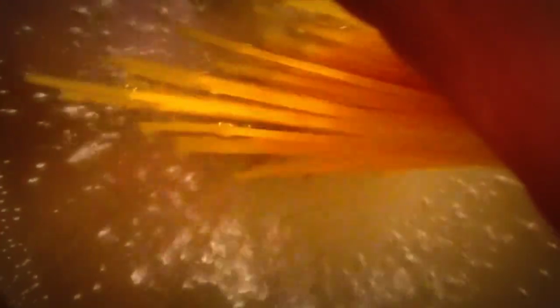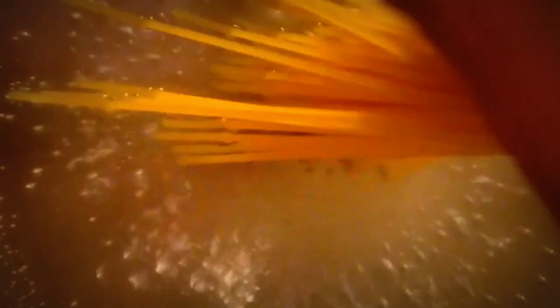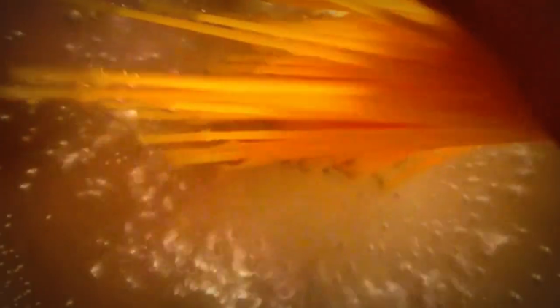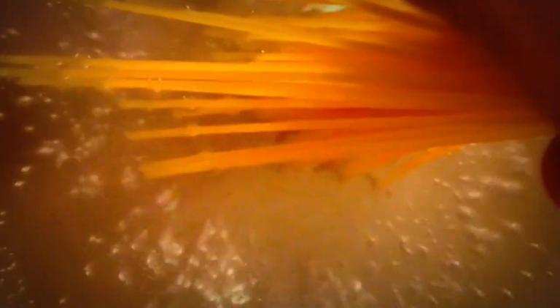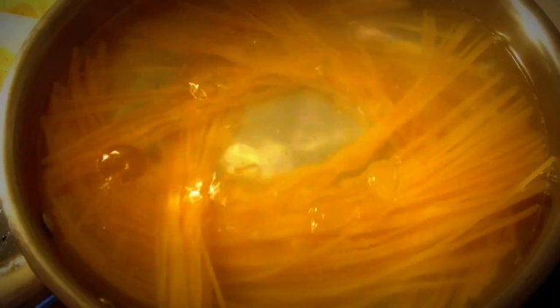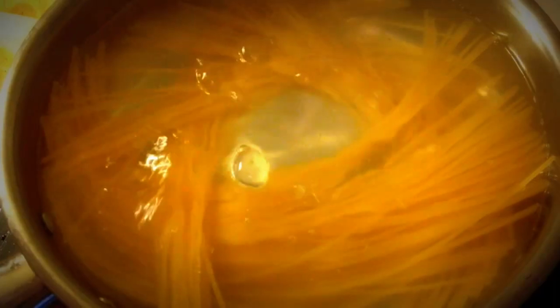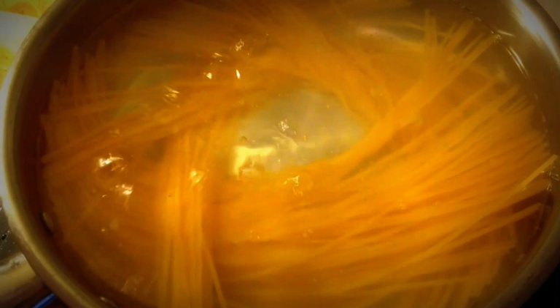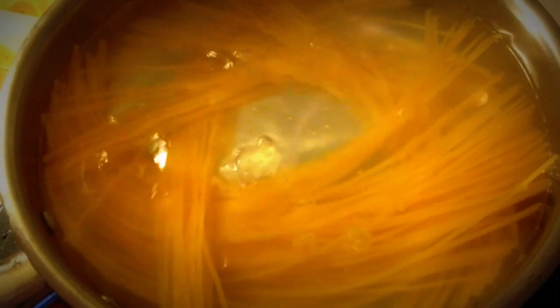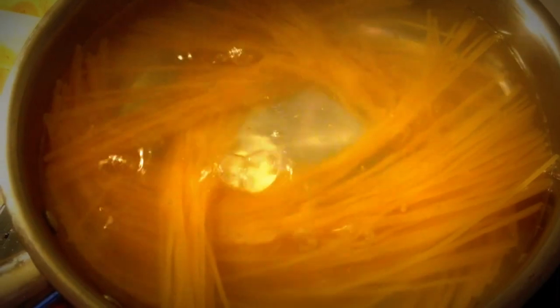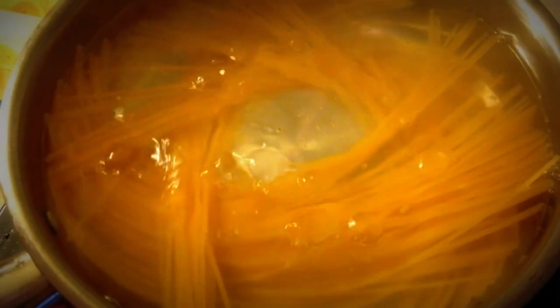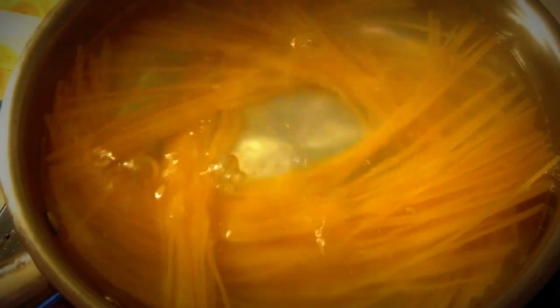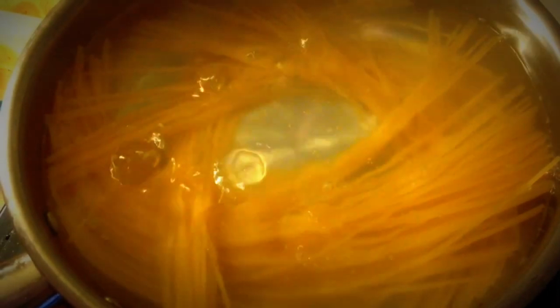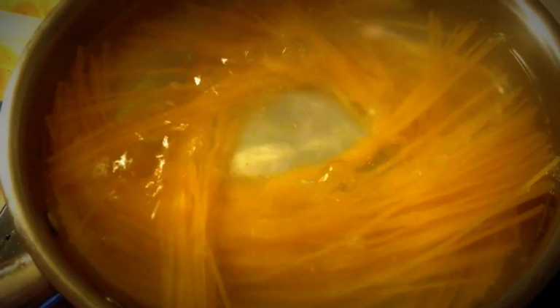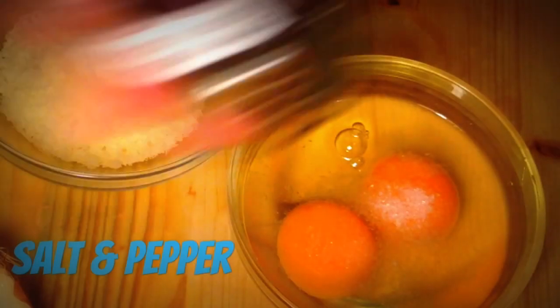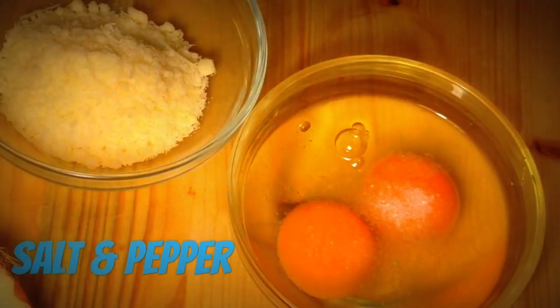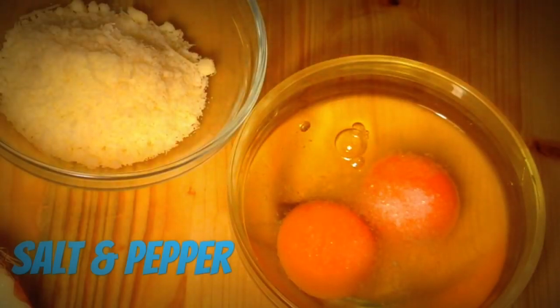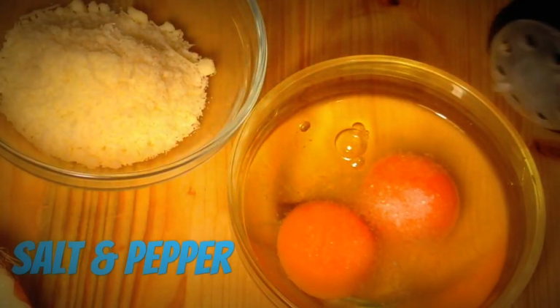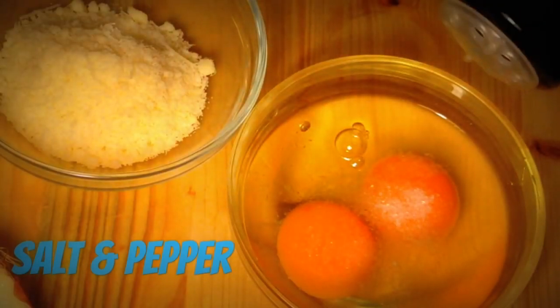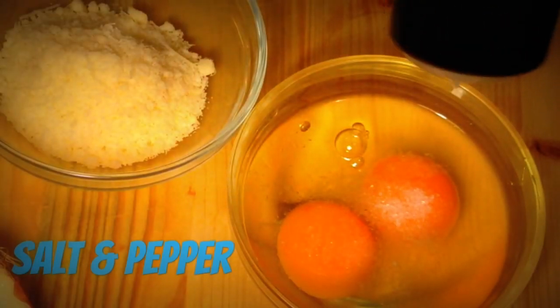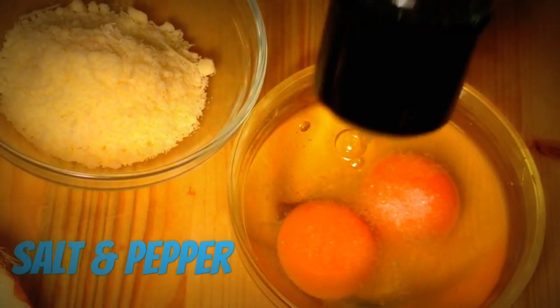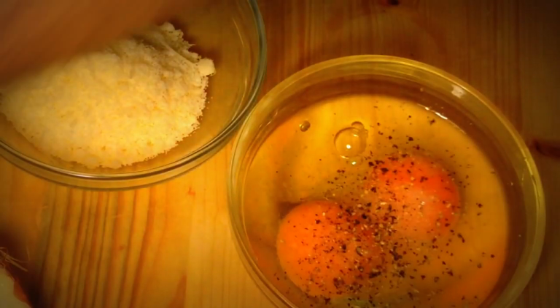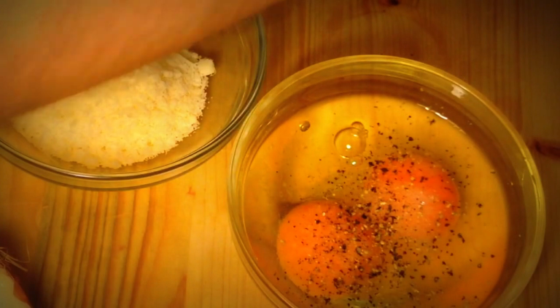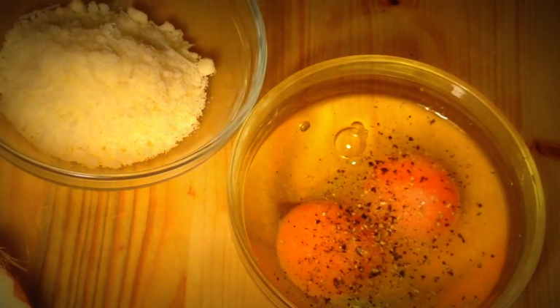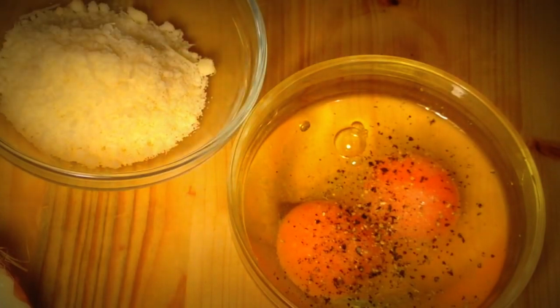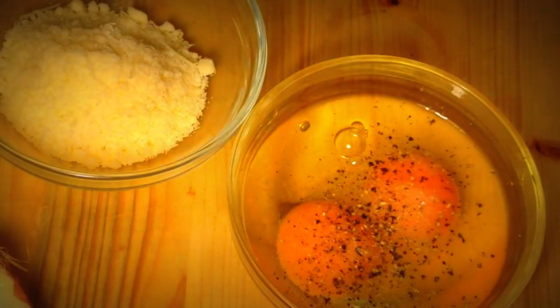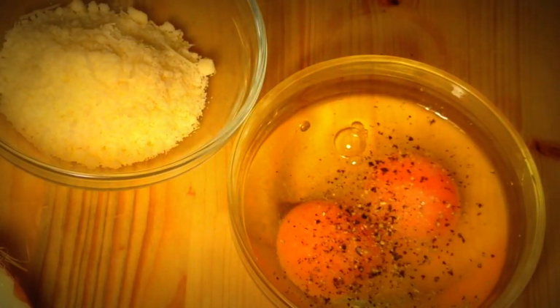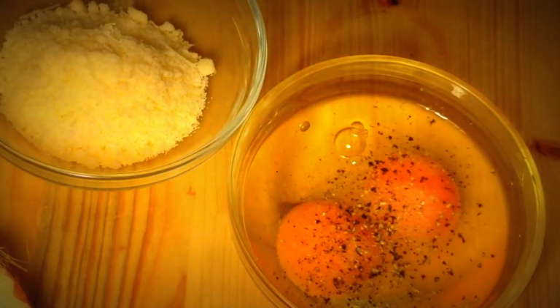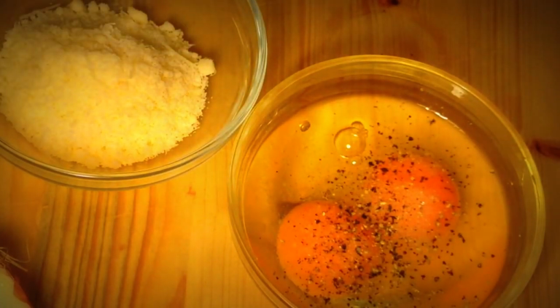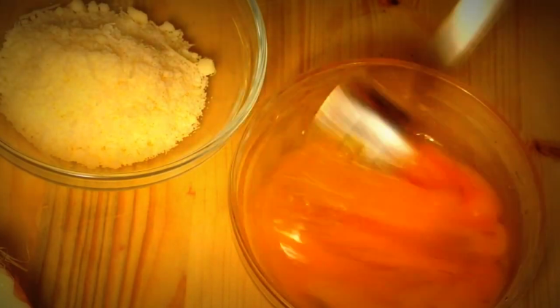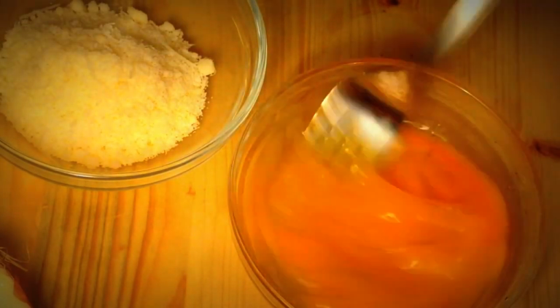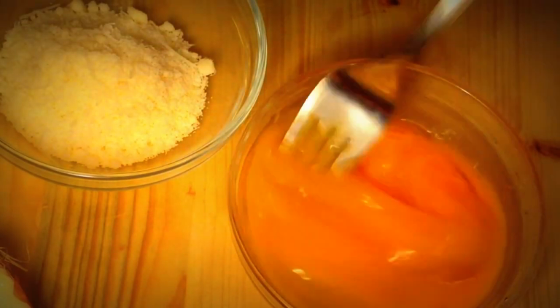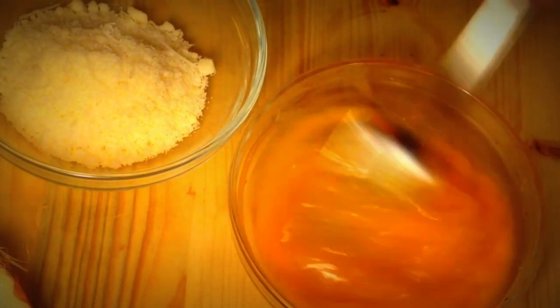Meanwhile we prepare the sauce from the eggs and pecorino cheese. We add salt, pepper, and something hot if you like it spicy.